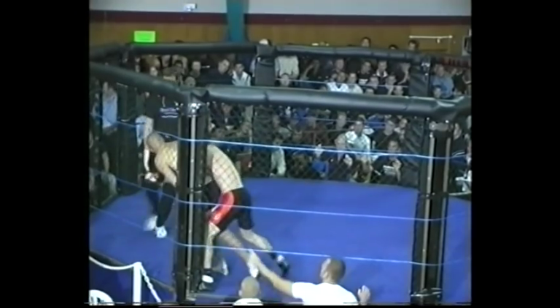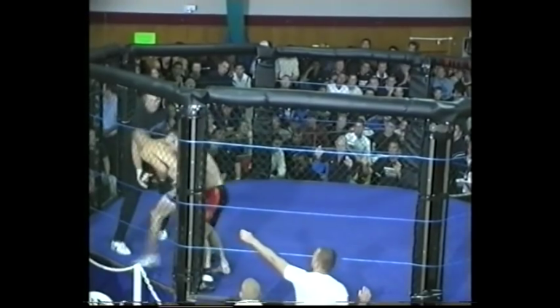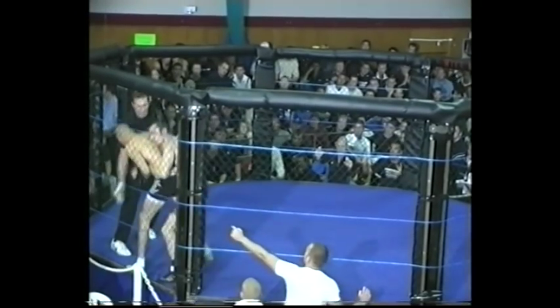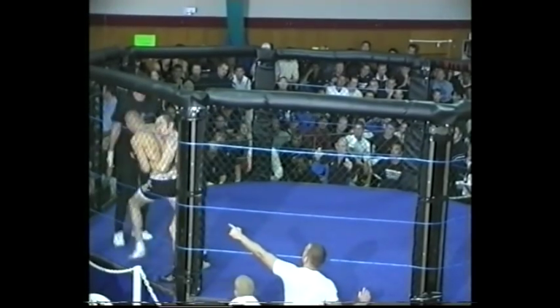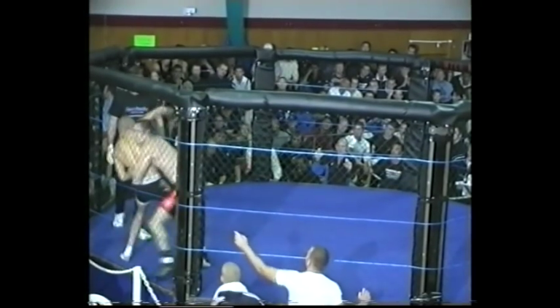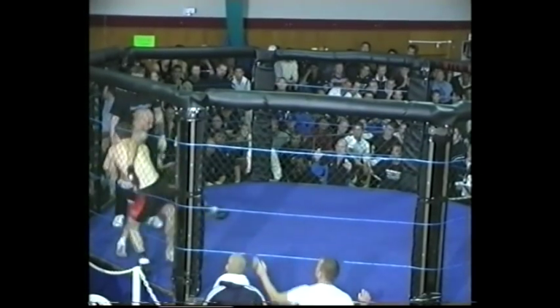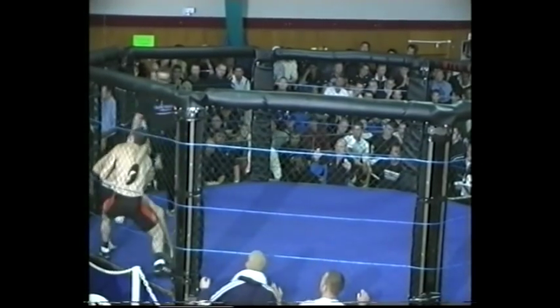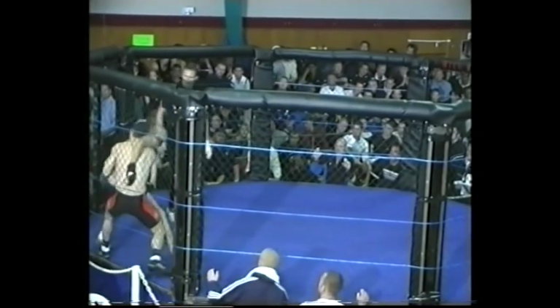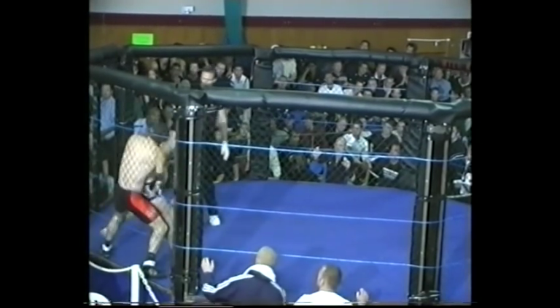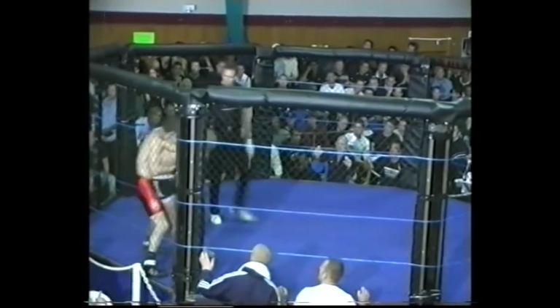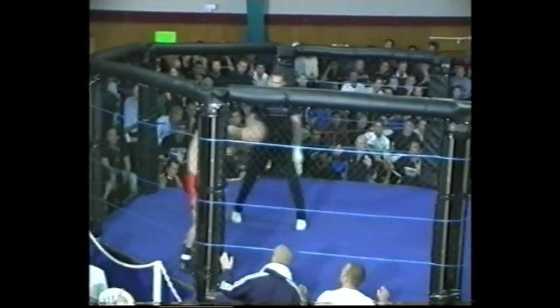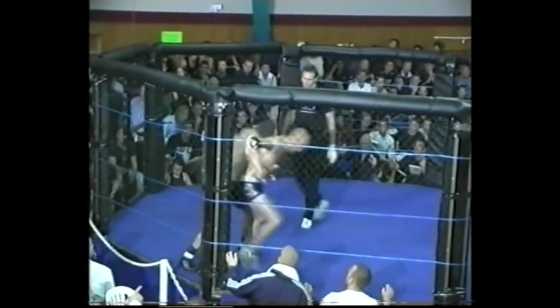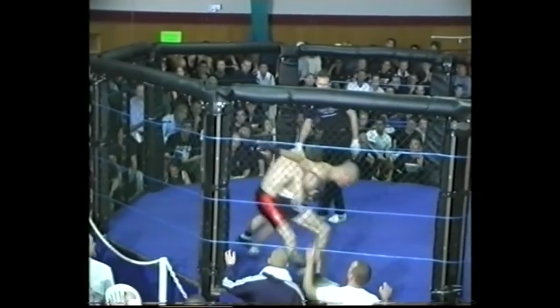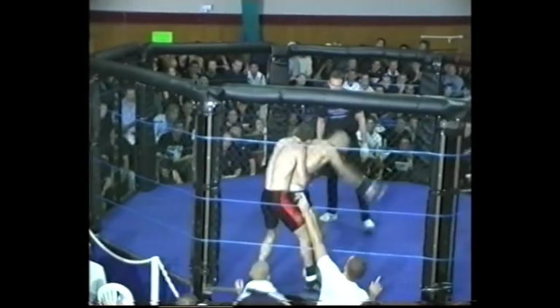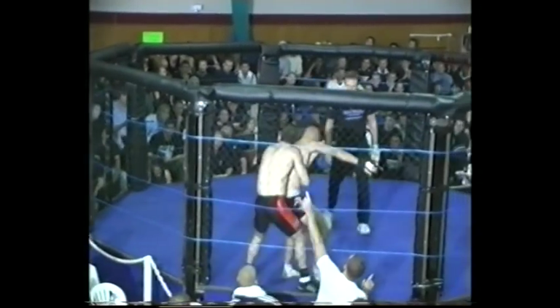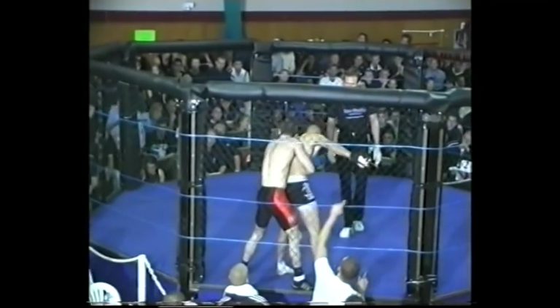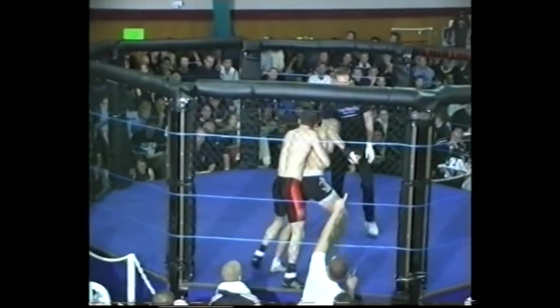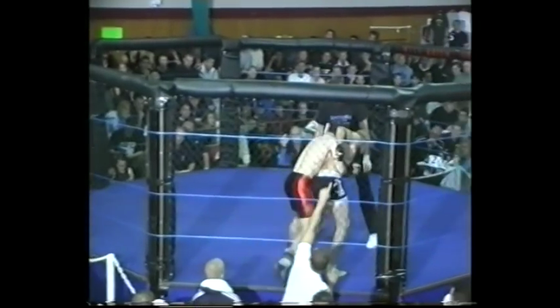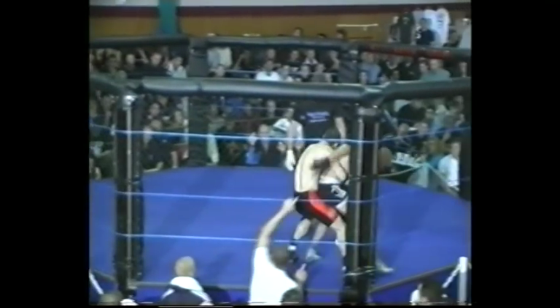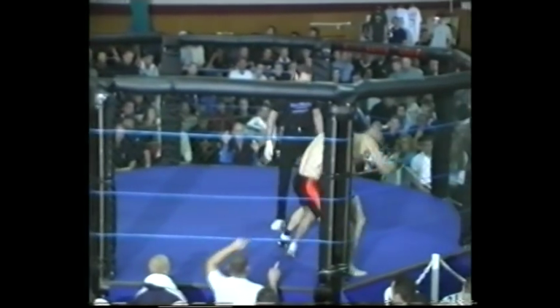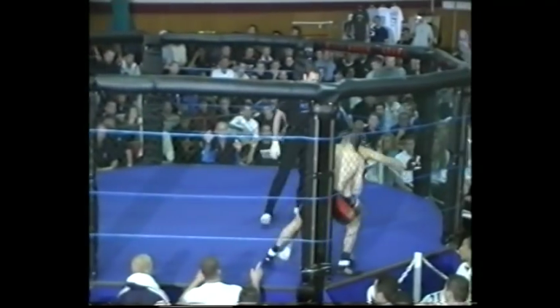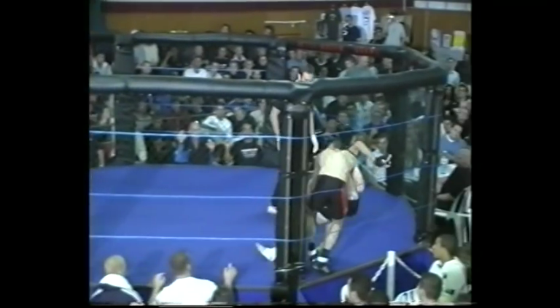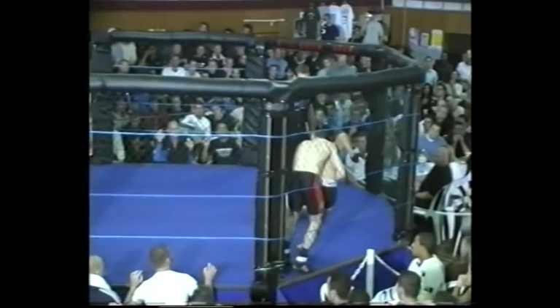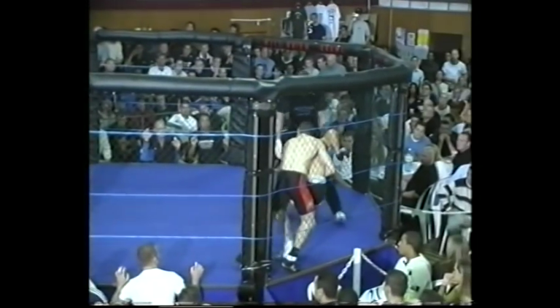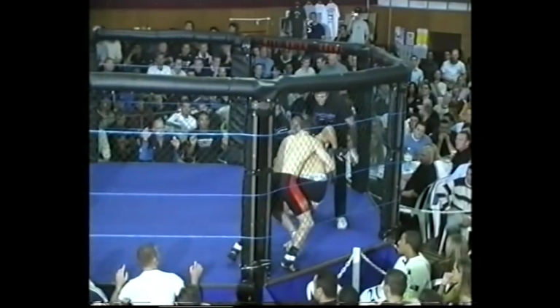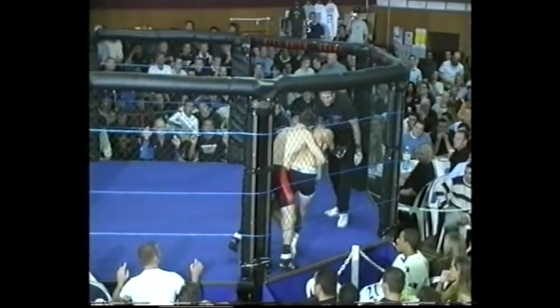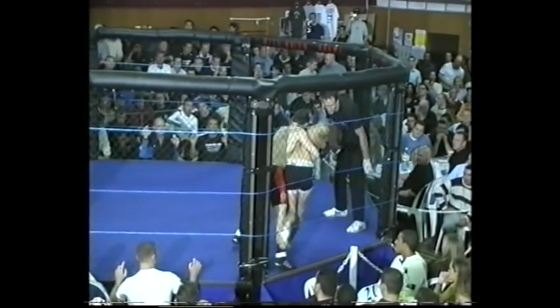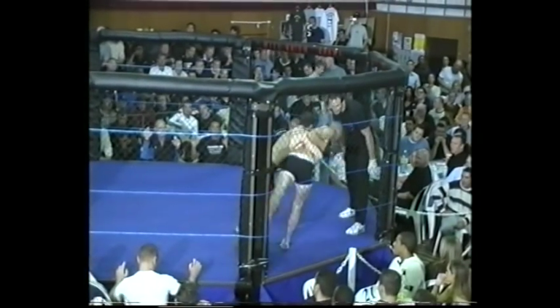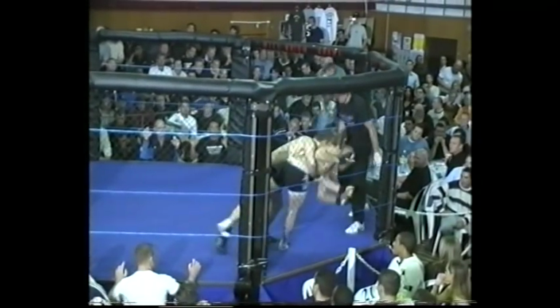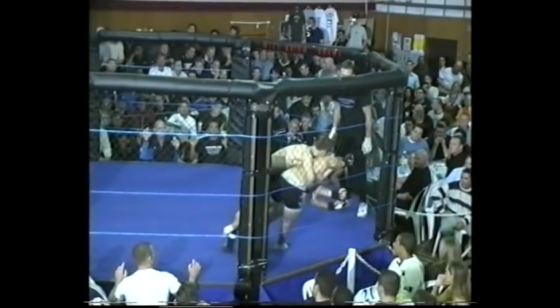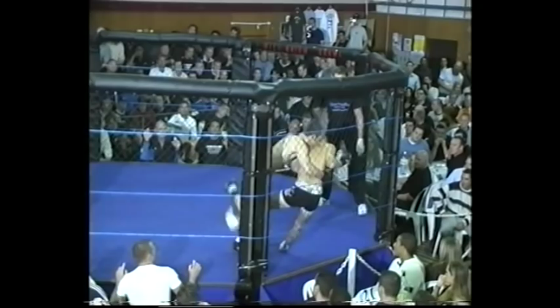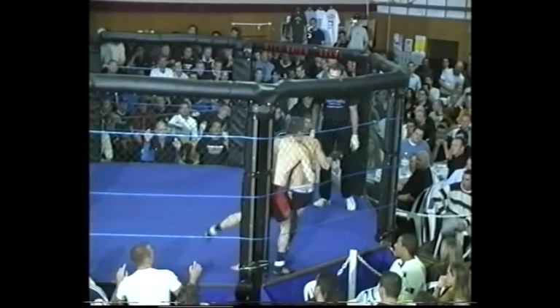Ricky Moore is grabbing the fence. Phil Norman has rightly warned him. Neil MacLeod still has got the back, working for a takedown.